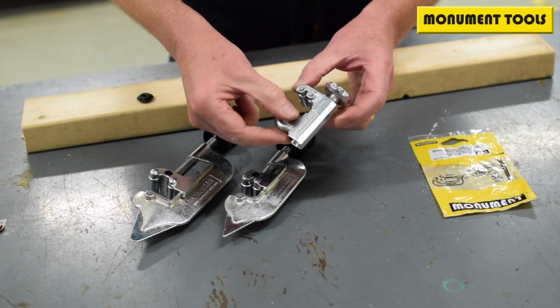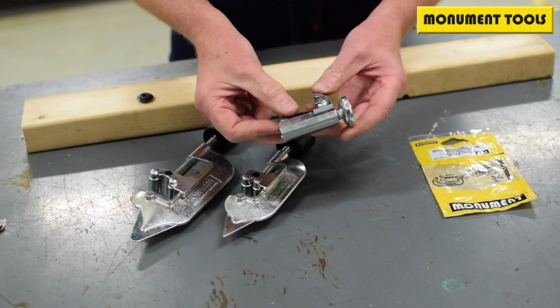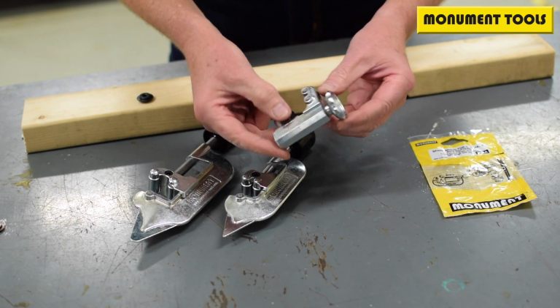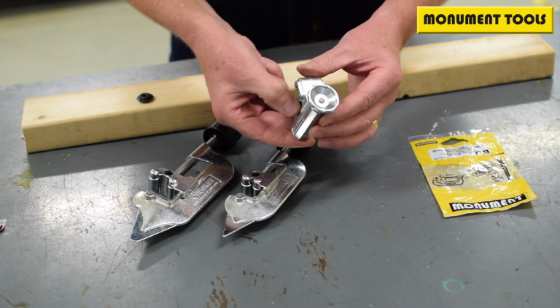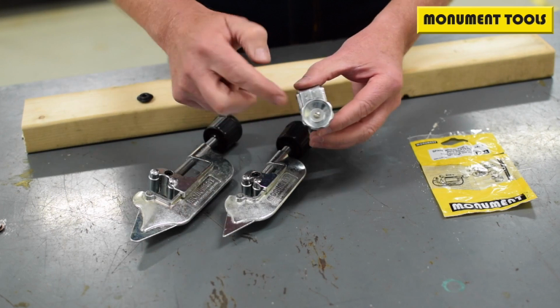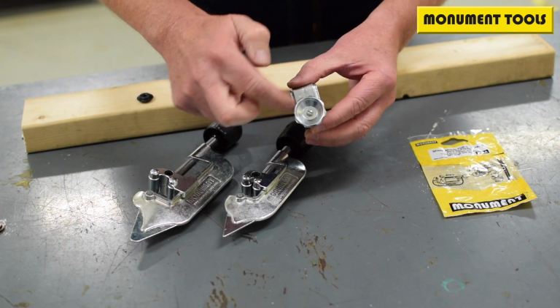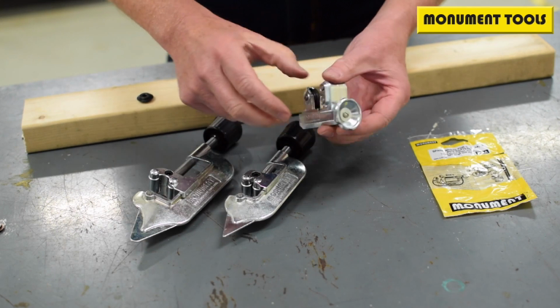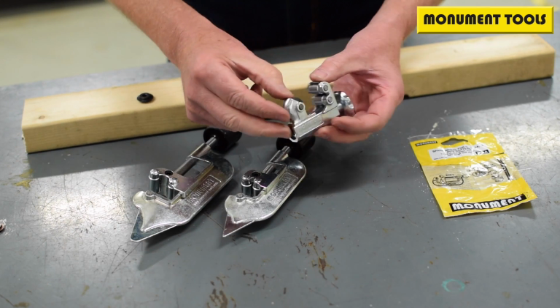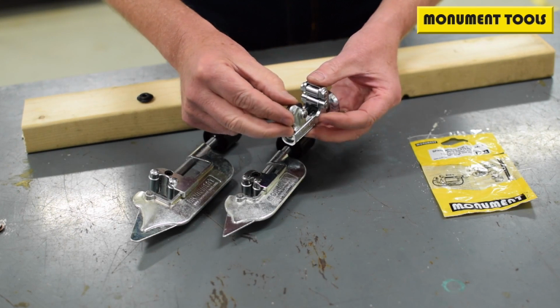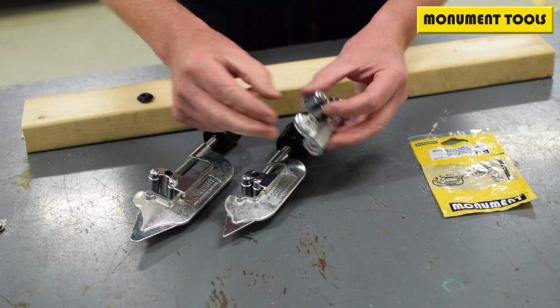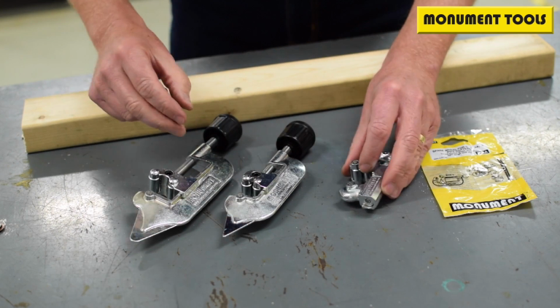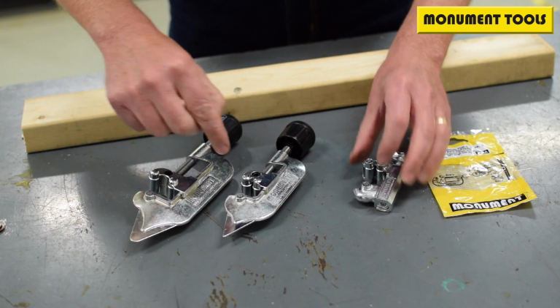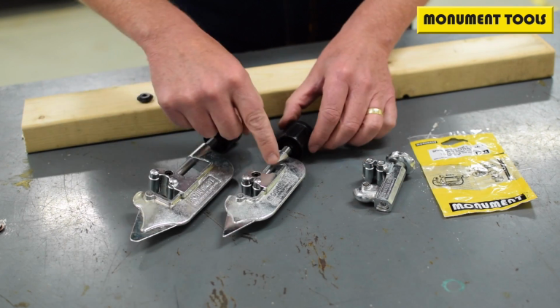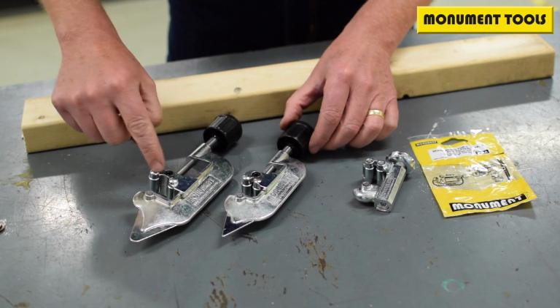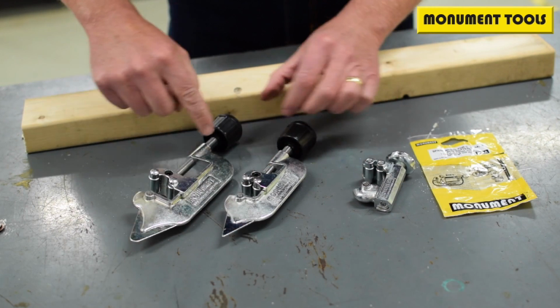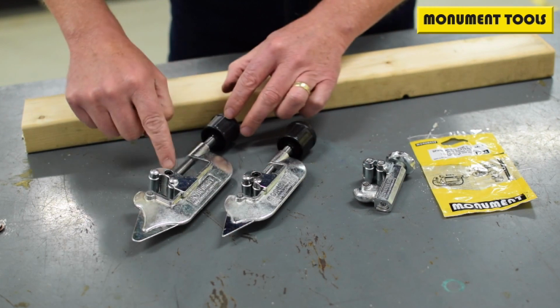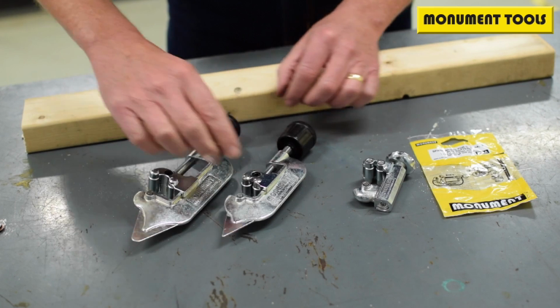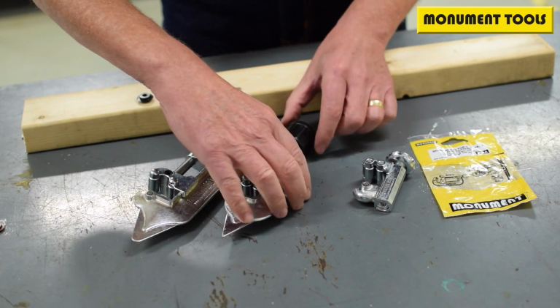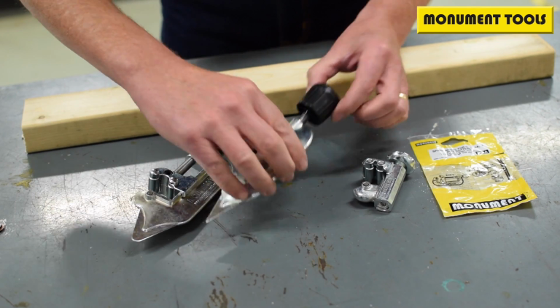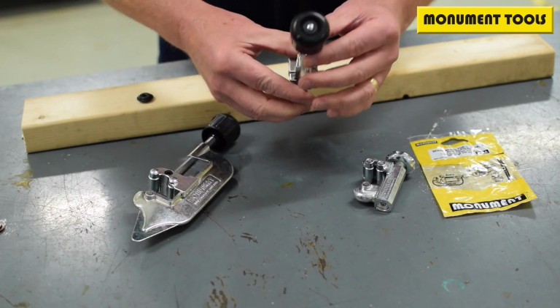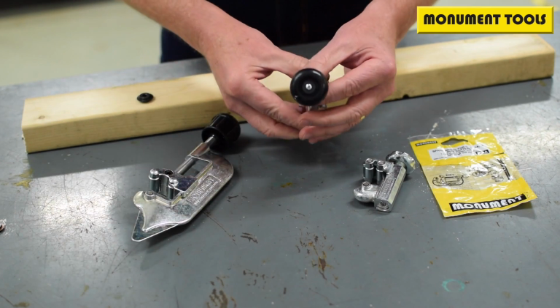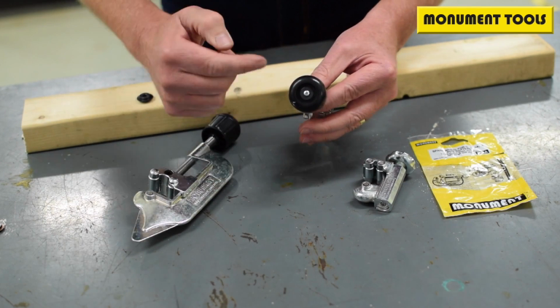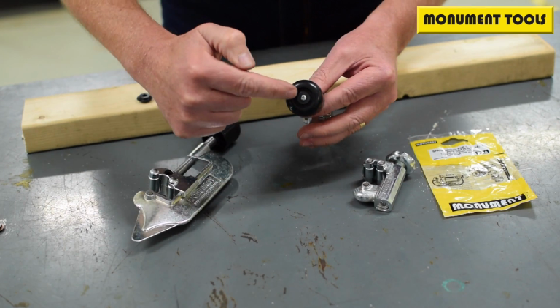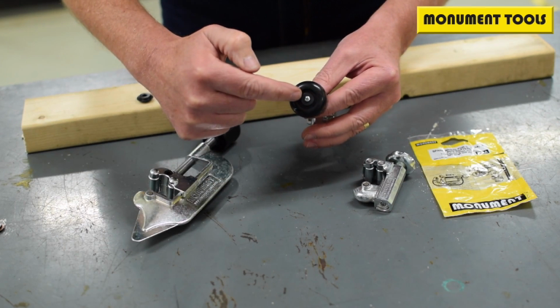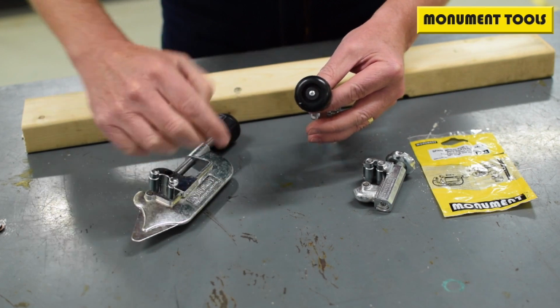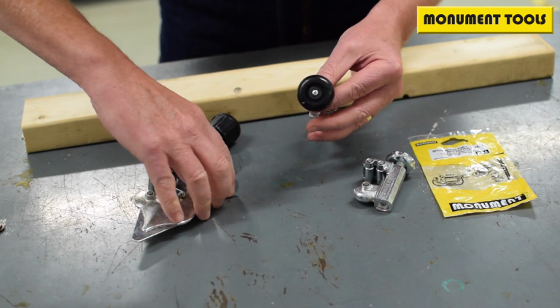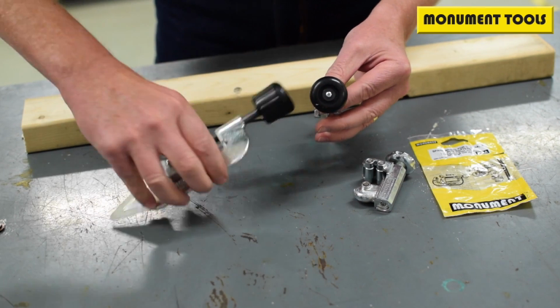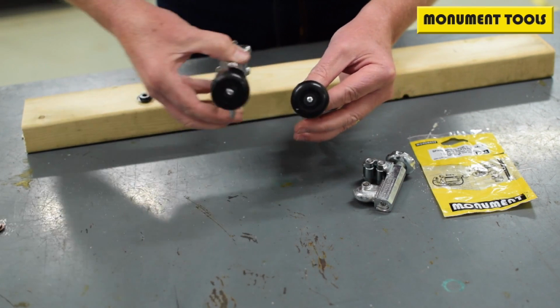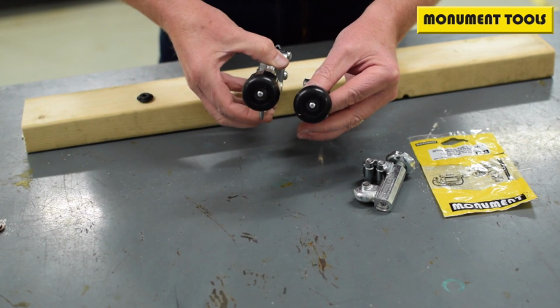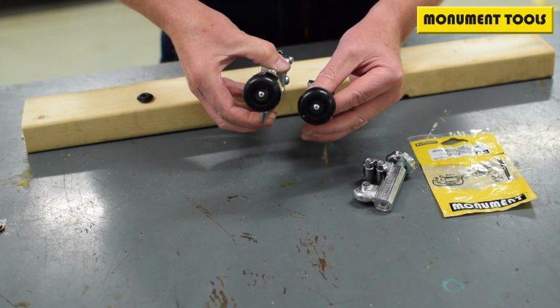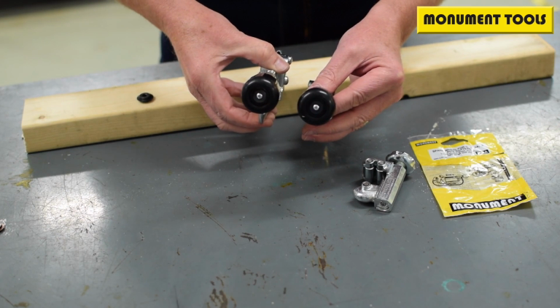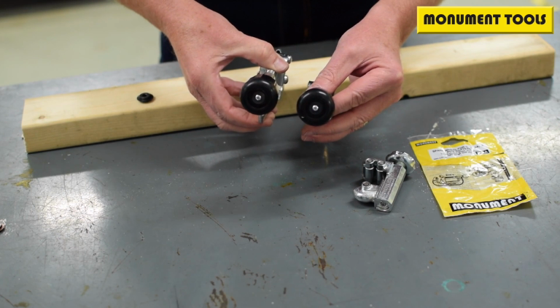On the size 0, there is no spare wheel. On the size 1 and the size 2, in the fluted knob, you will see there is housed a spare wheel.